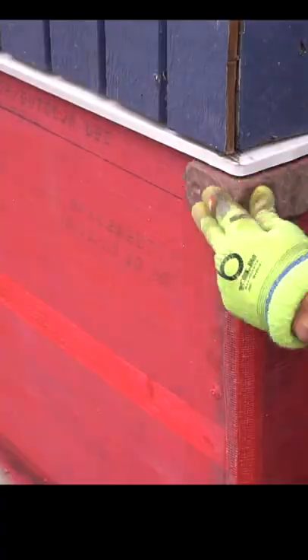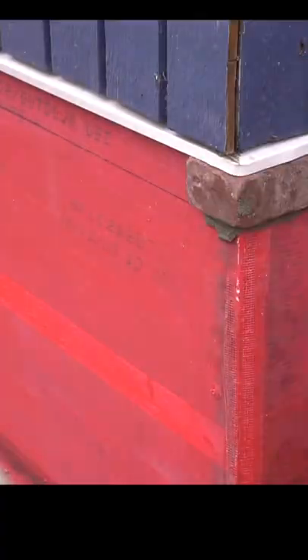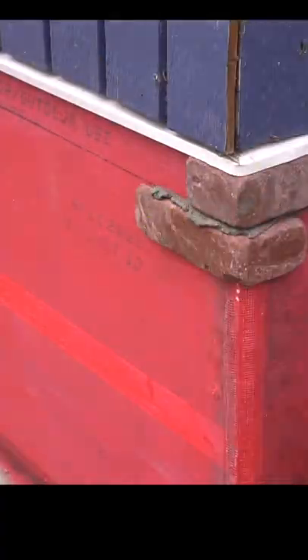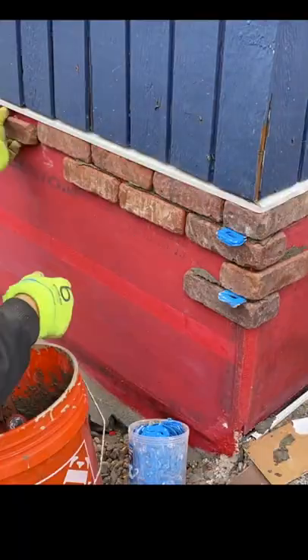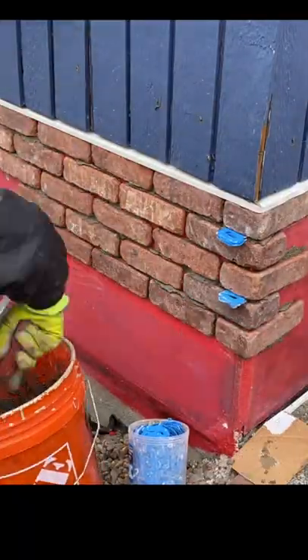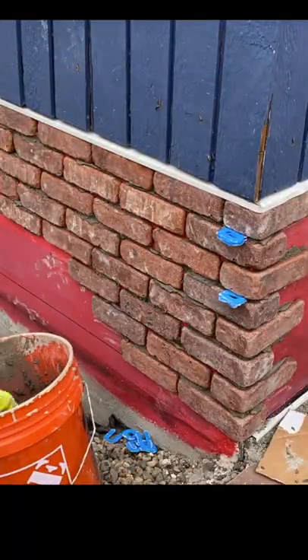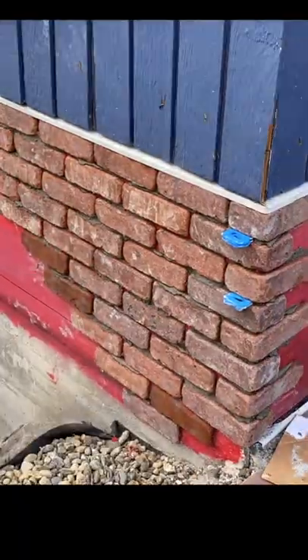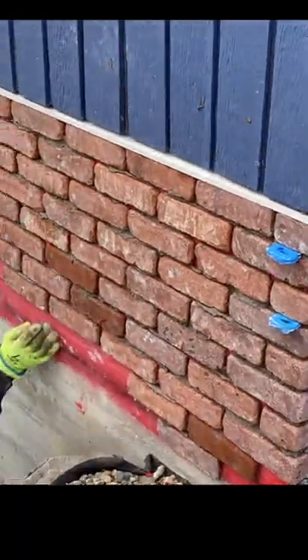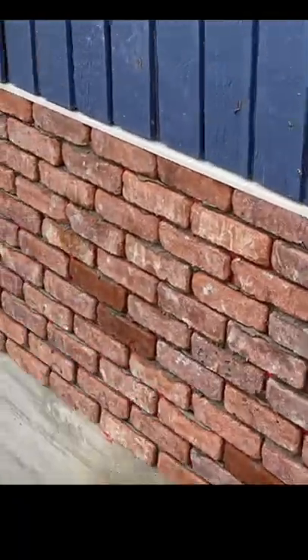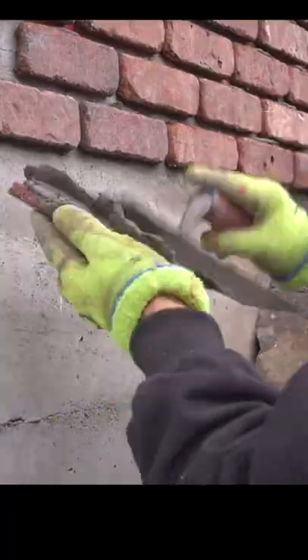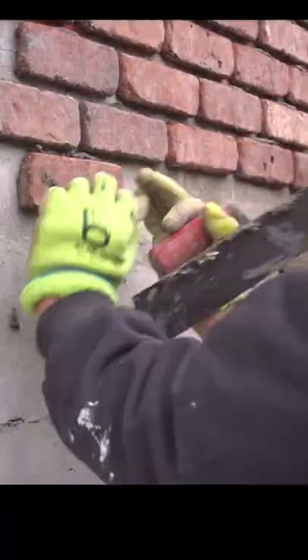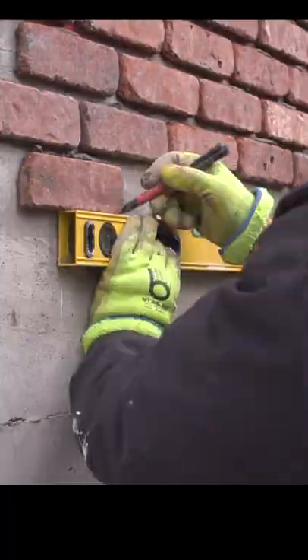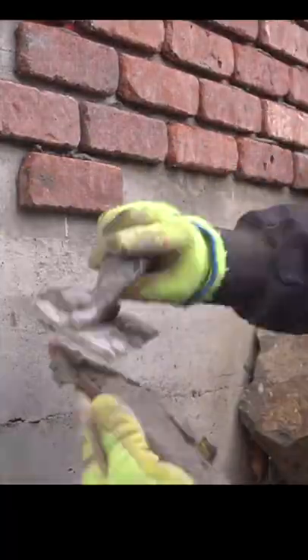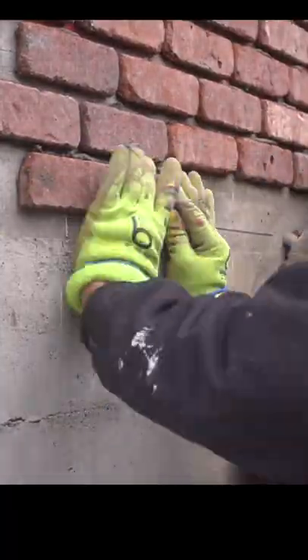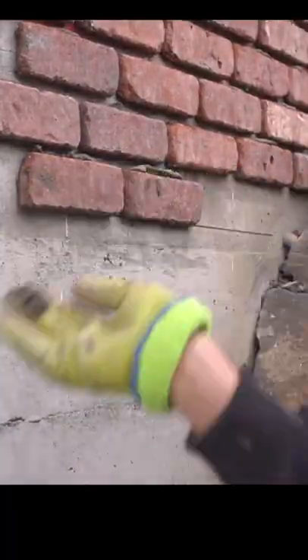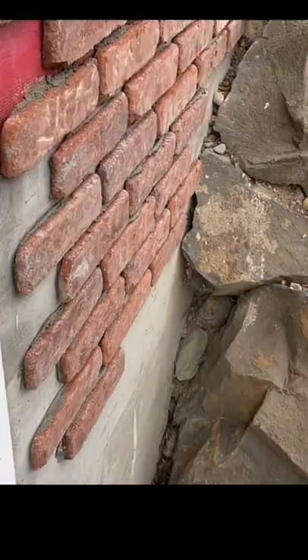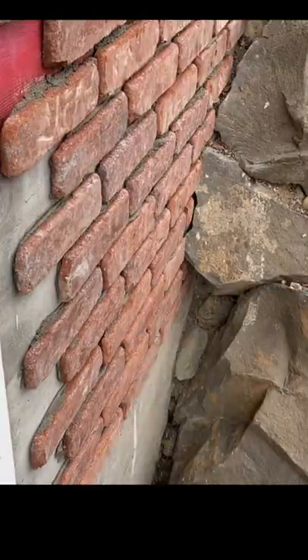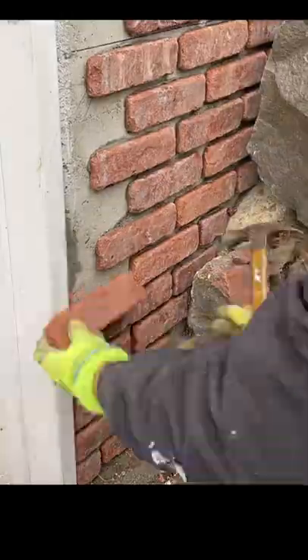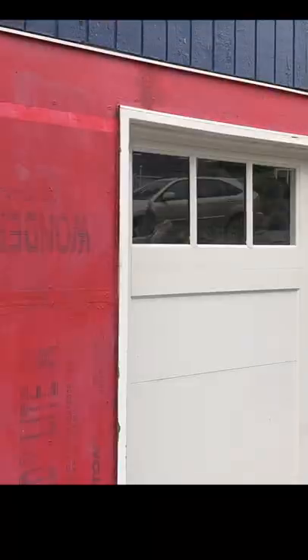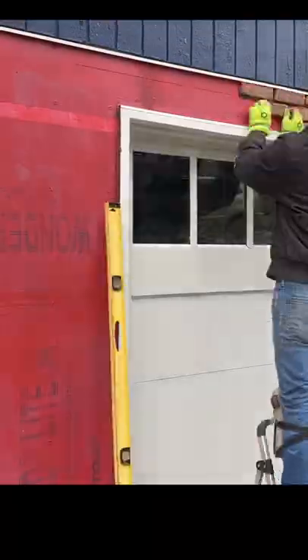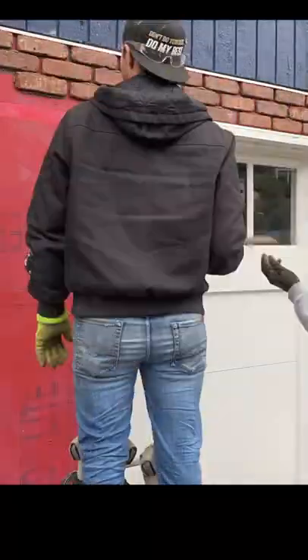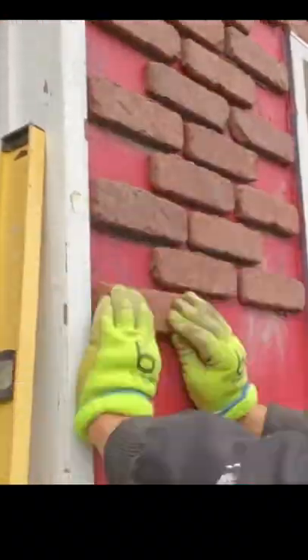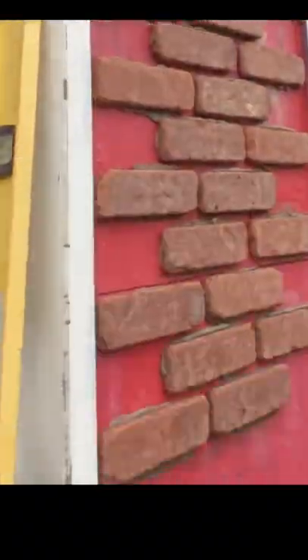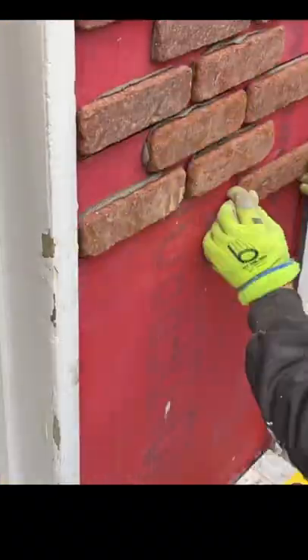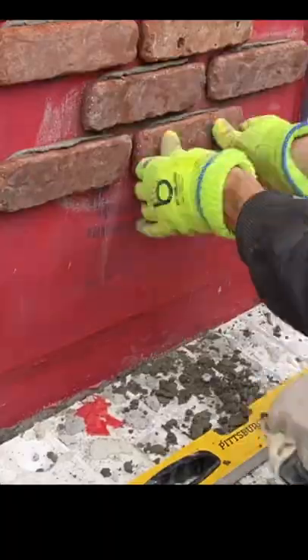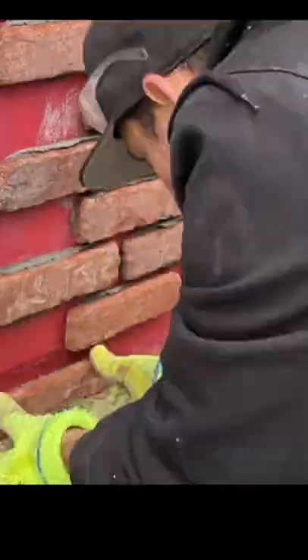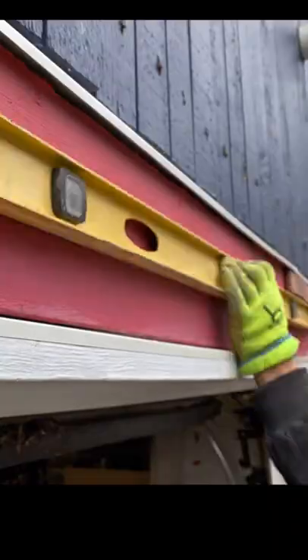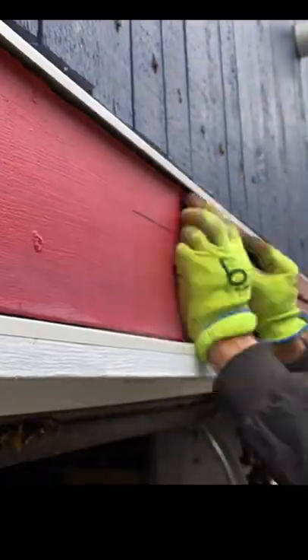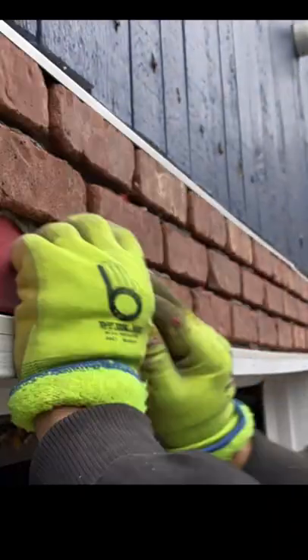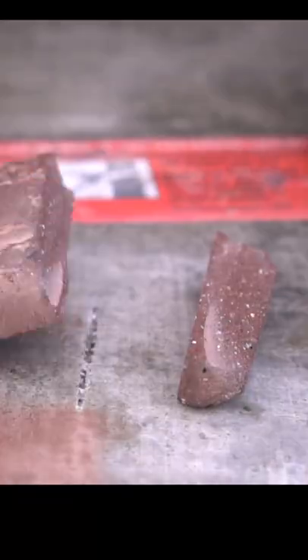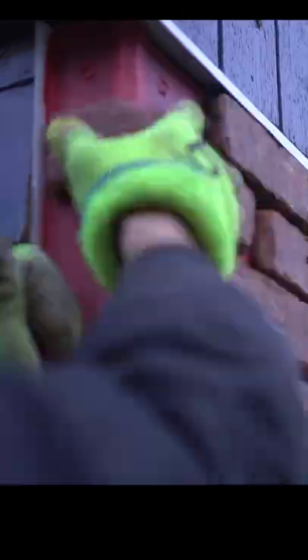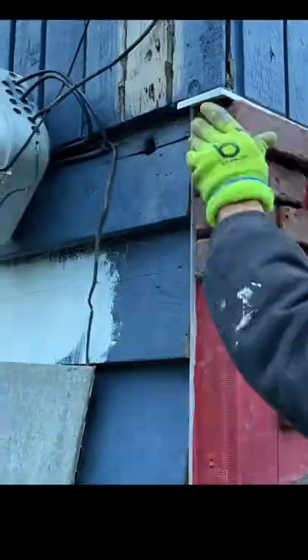For this project we're using Old Mill brick veneer, which is a half inch thick and much thinner than your normal brick. We are also using a mortar mix by Sackrete that's specifically designed for veneered stone.